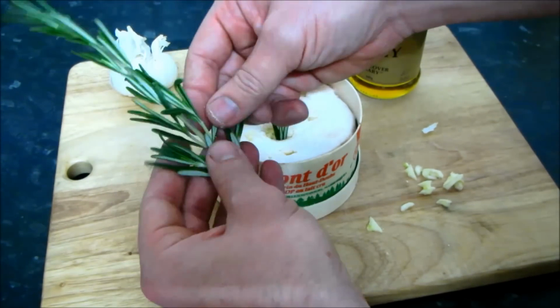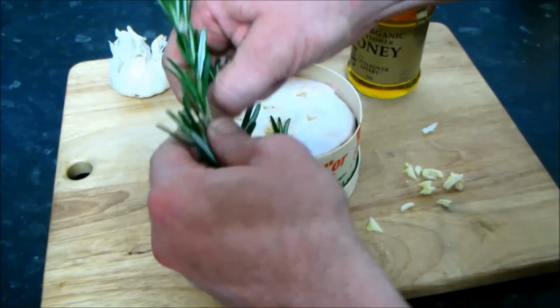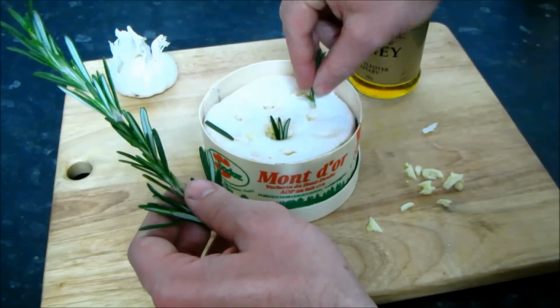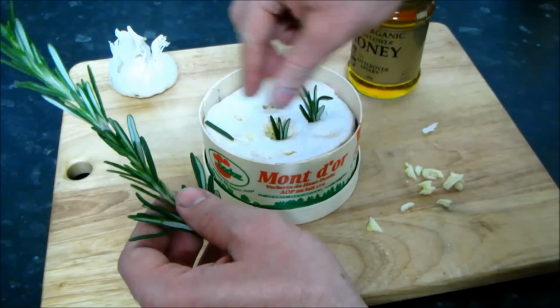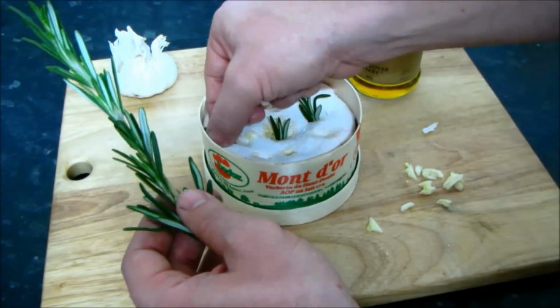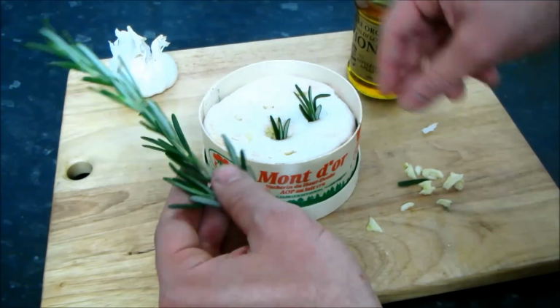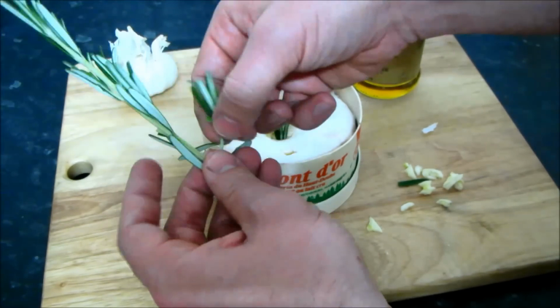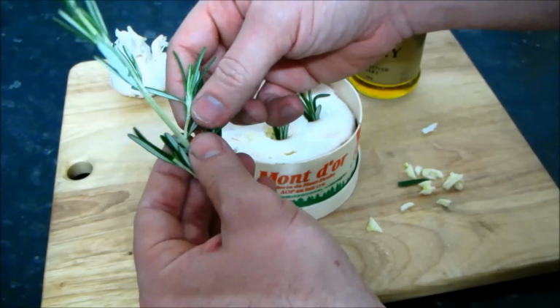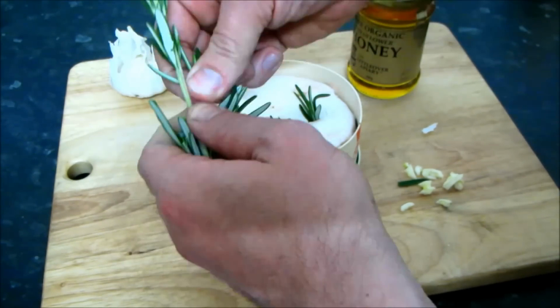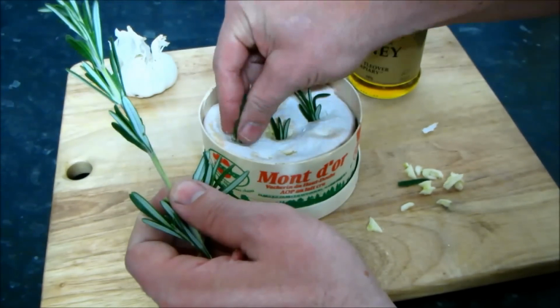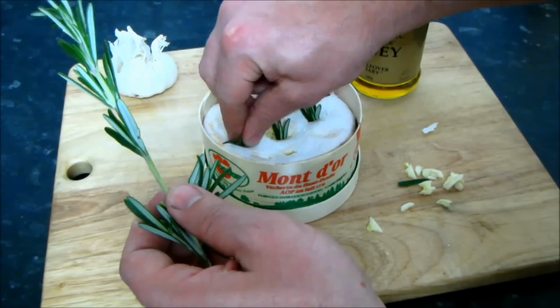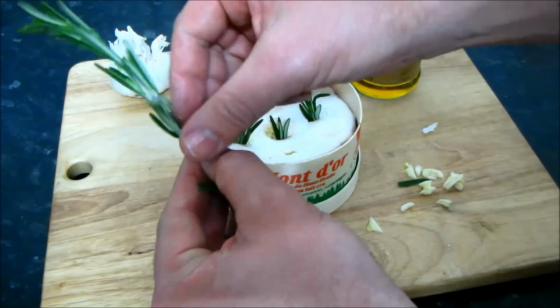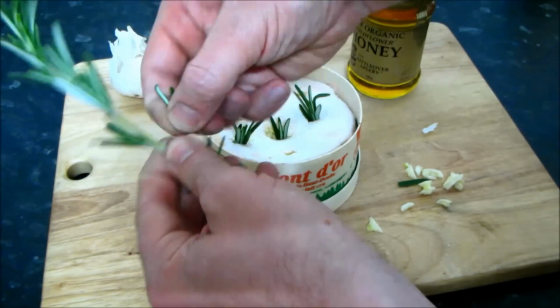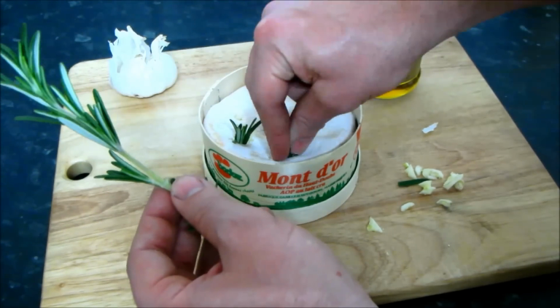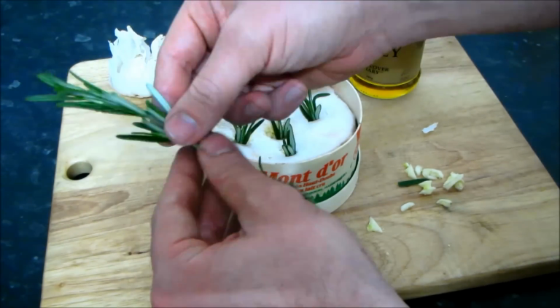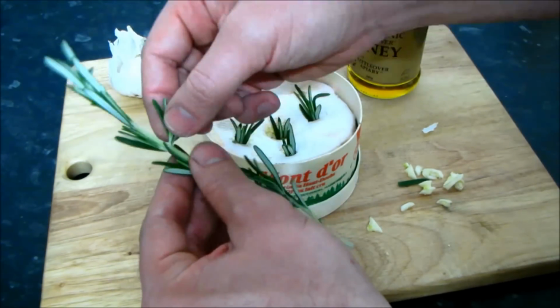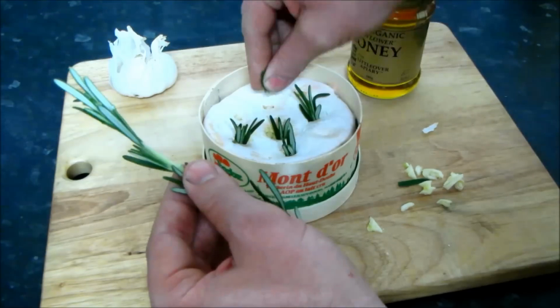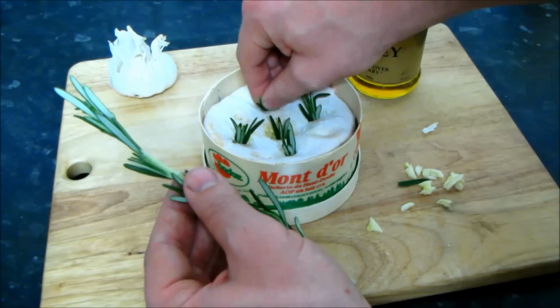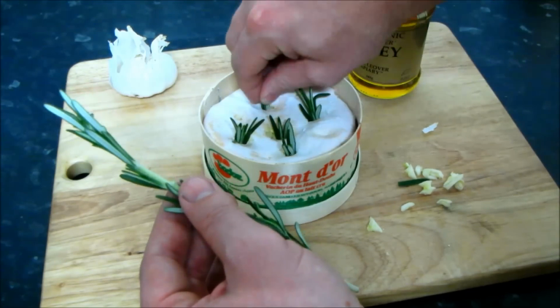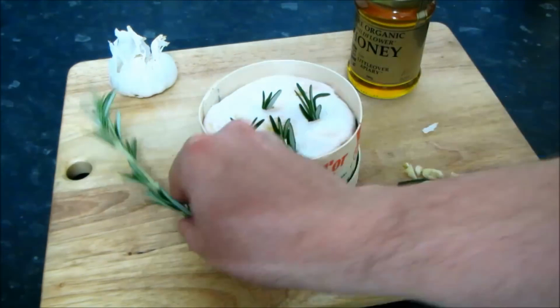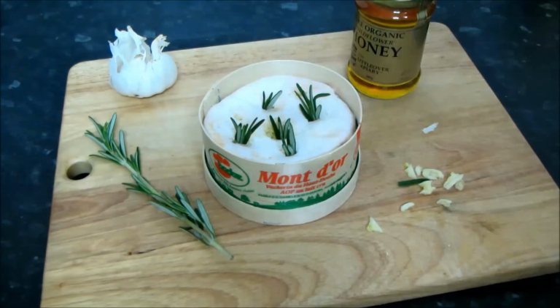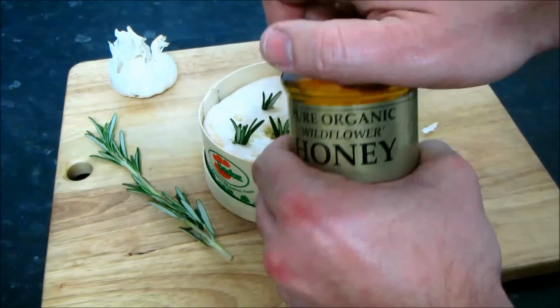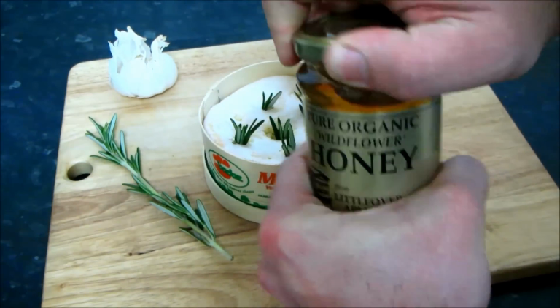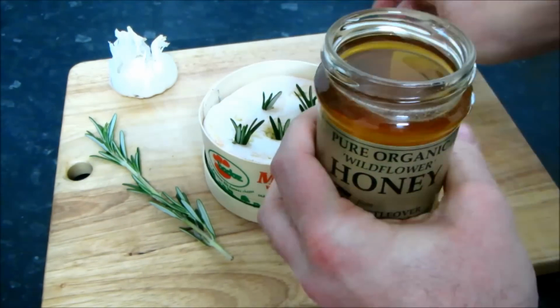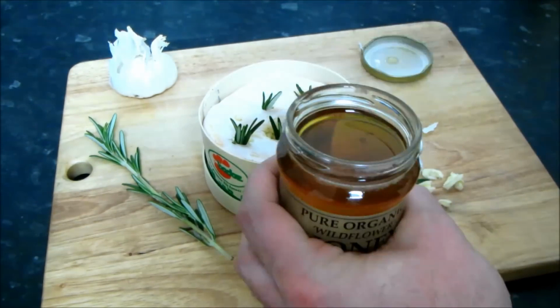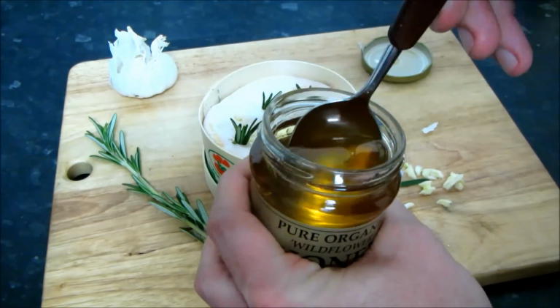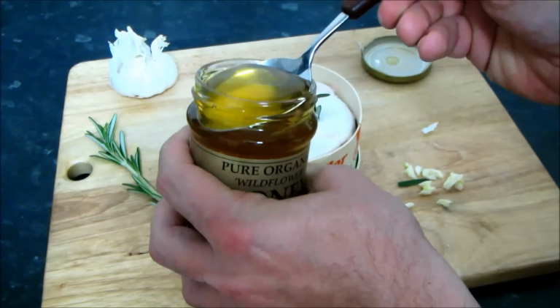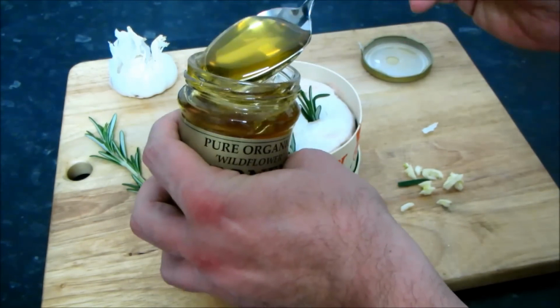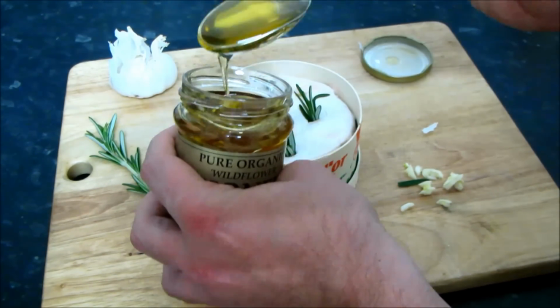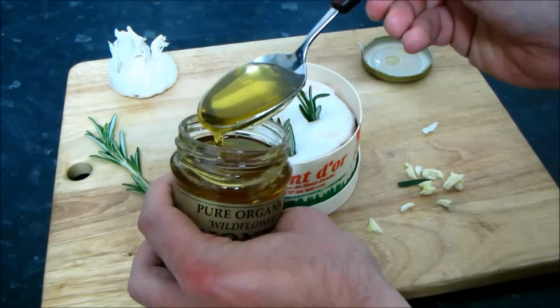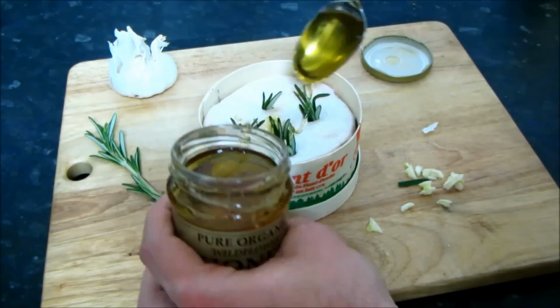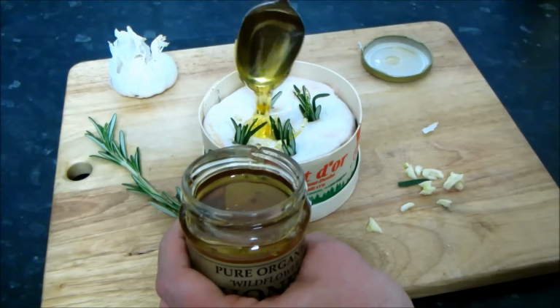I'm then going to drizzle over some honey, which just gives it a little extra sweetness. Then, before I put it in the oven, I'm just going to wrap some aluminium foil around the base of the box — it just helps the cheese remain confined if it splits during baking.